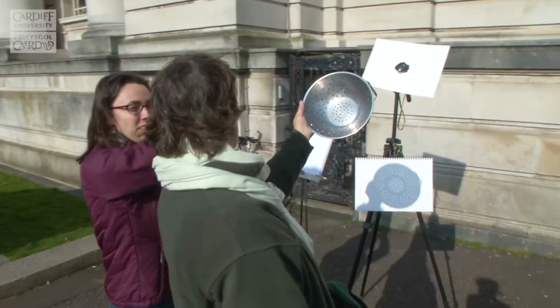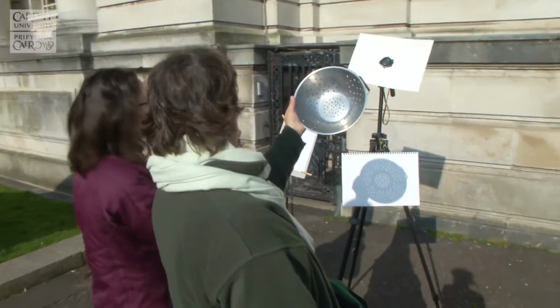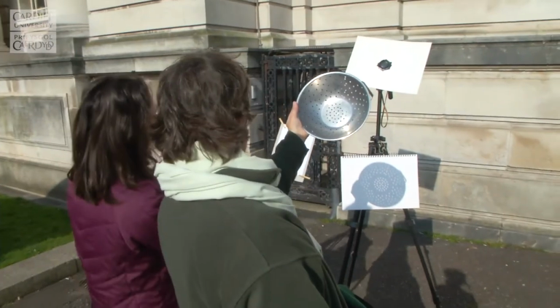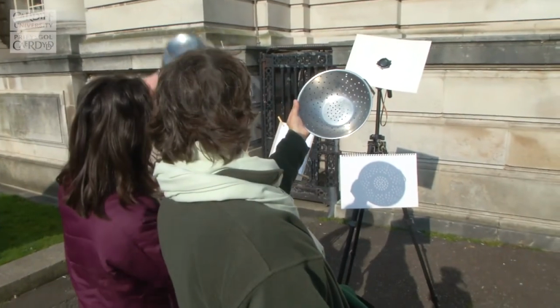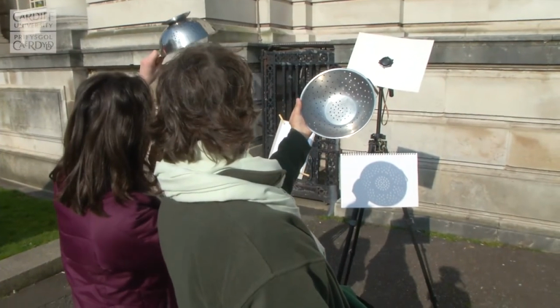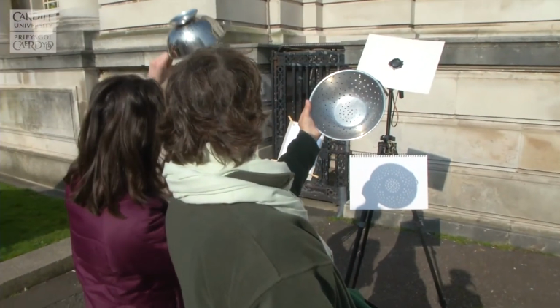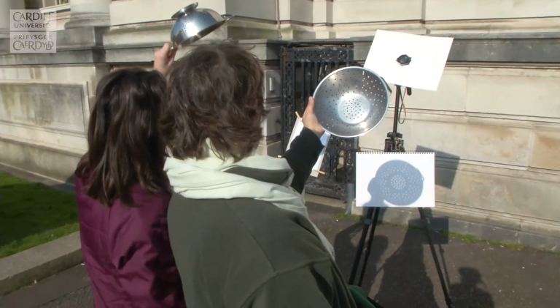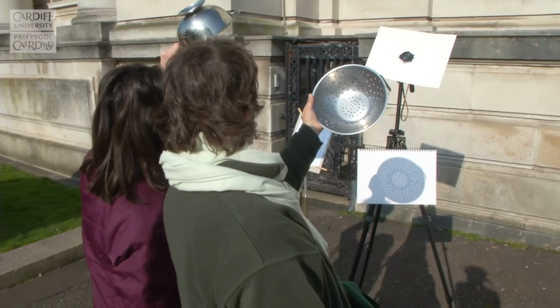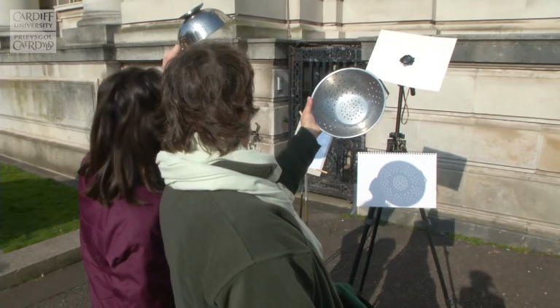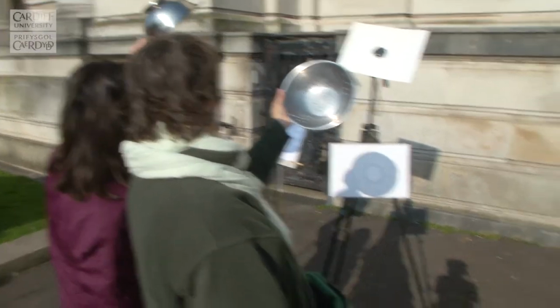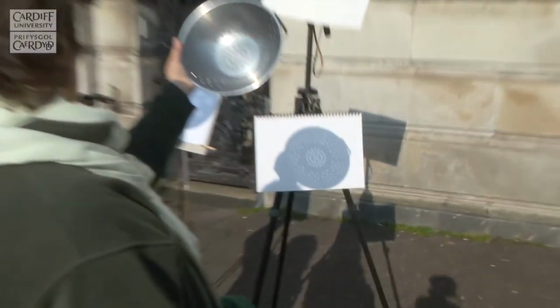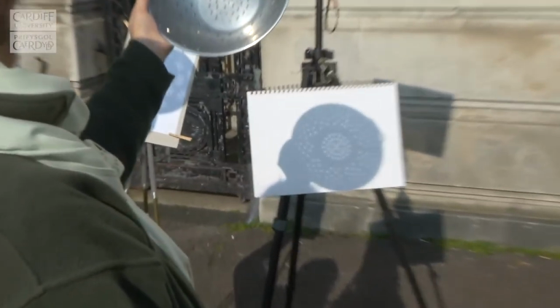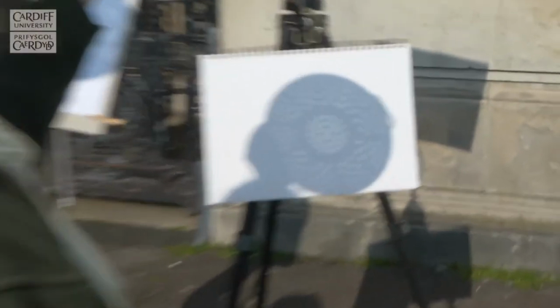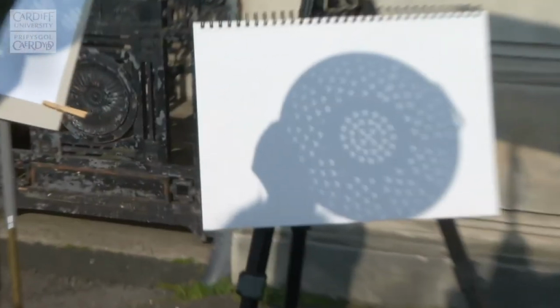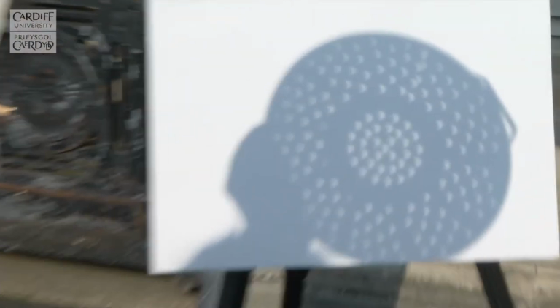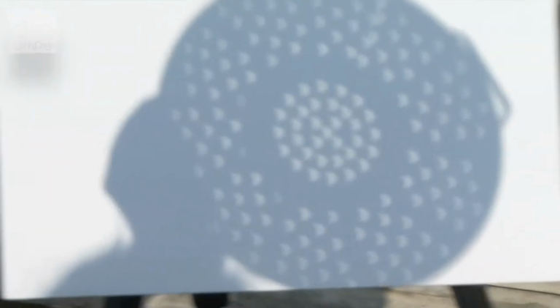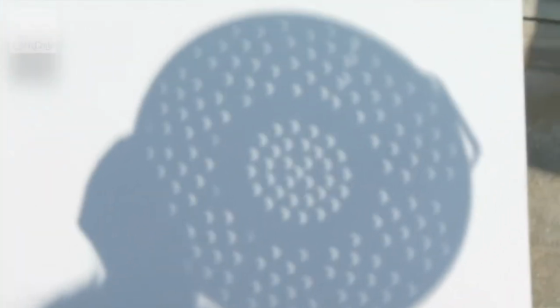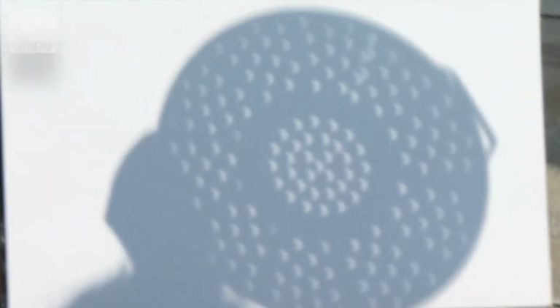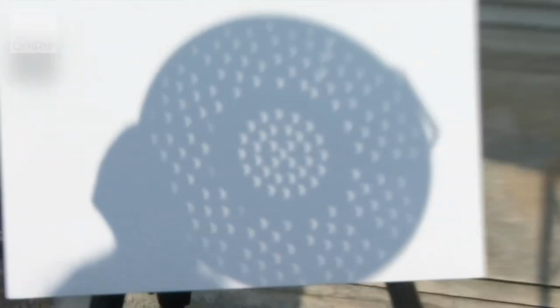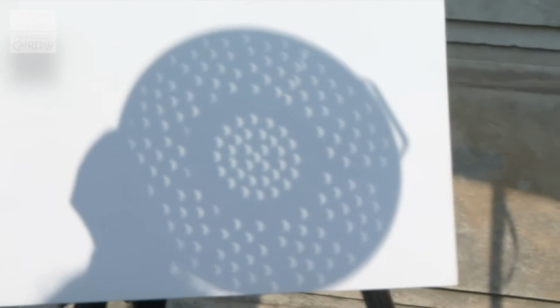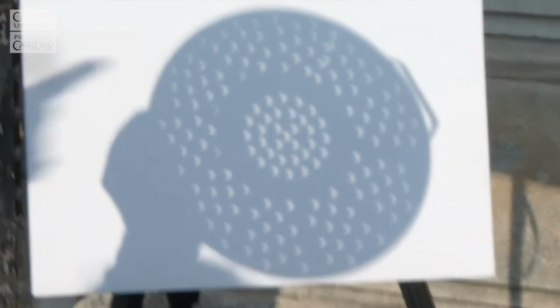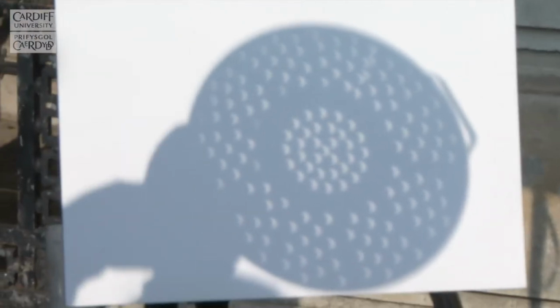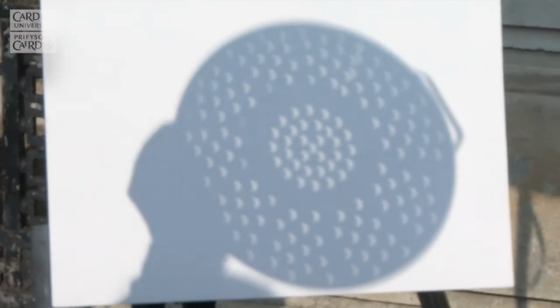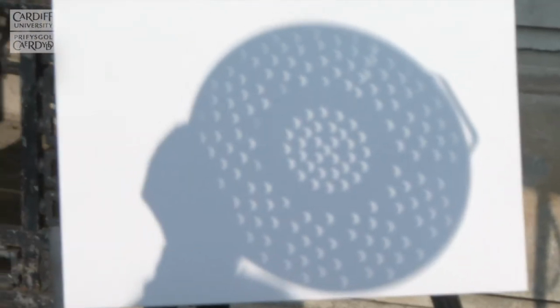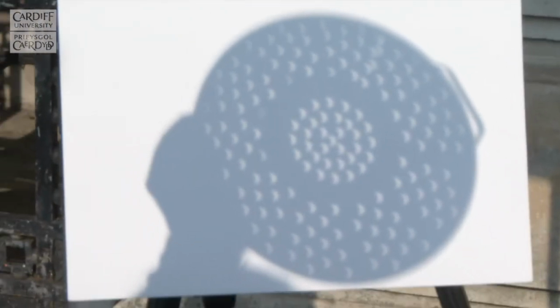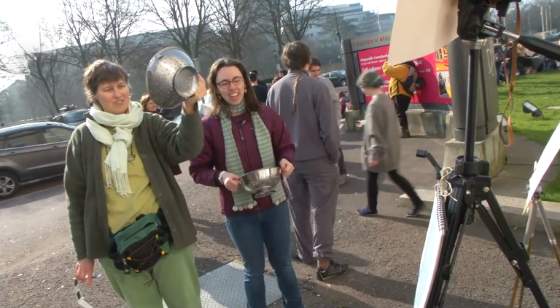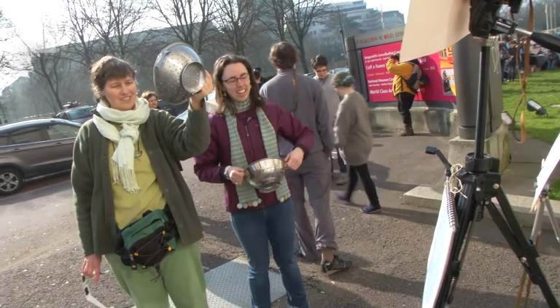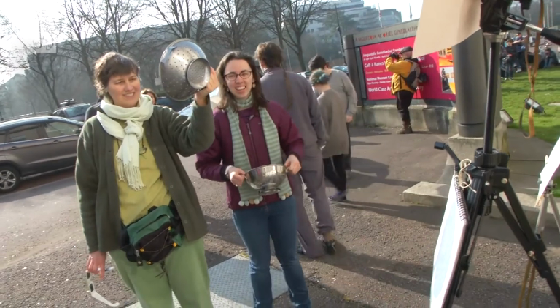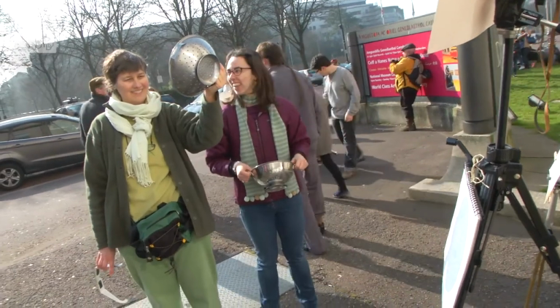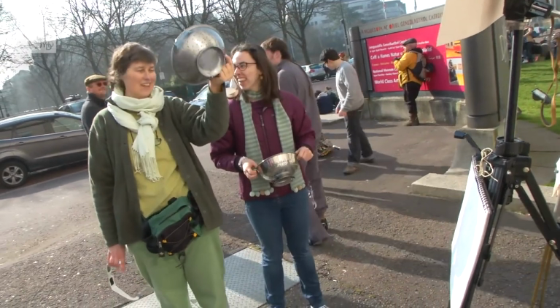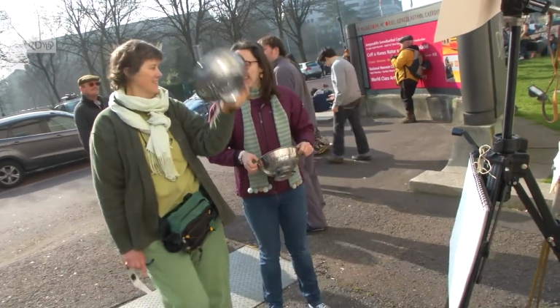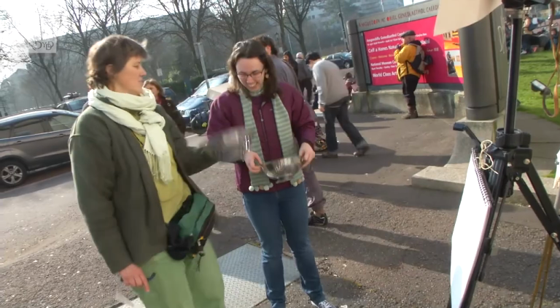This is sort of named the colander eclipse, because people find that if you hold a colander up — with lots of really small round holes in it — you can actually get lots of images of the solar eclipse. So it's a really nice homemade way of being able to see the solar eclipse for absolutely no money at all.